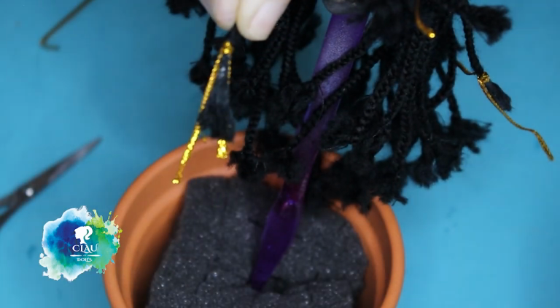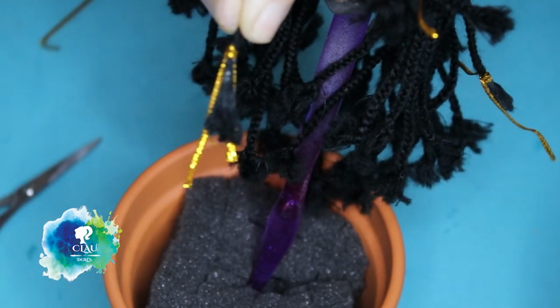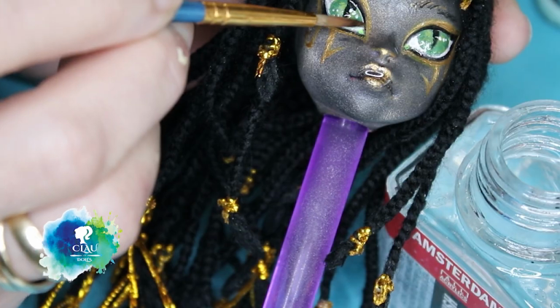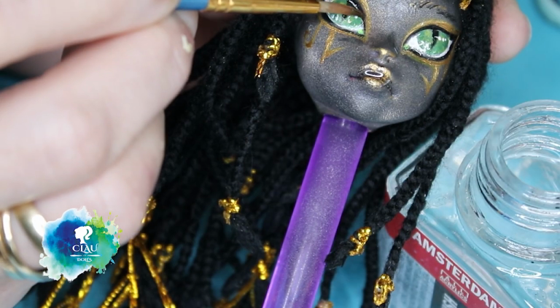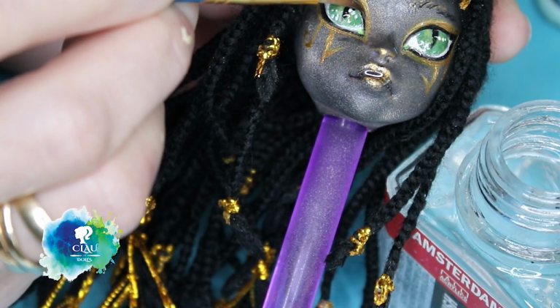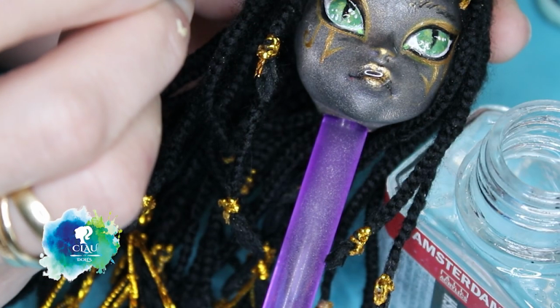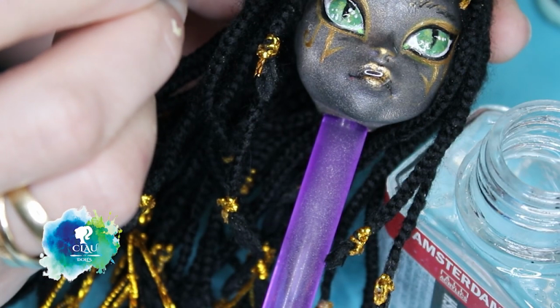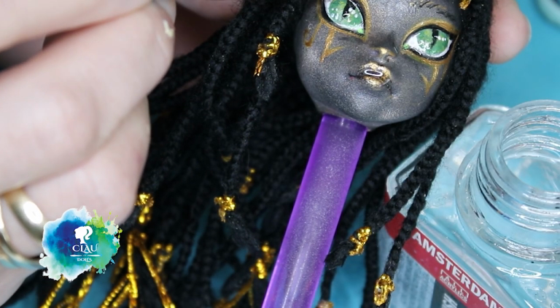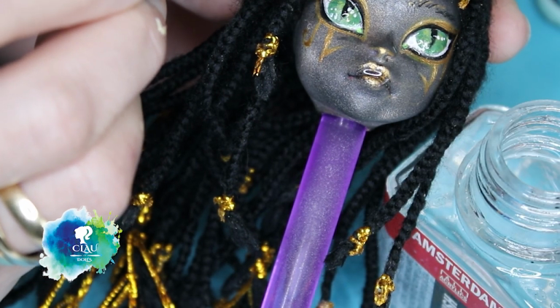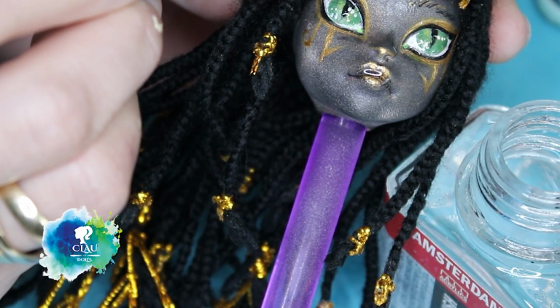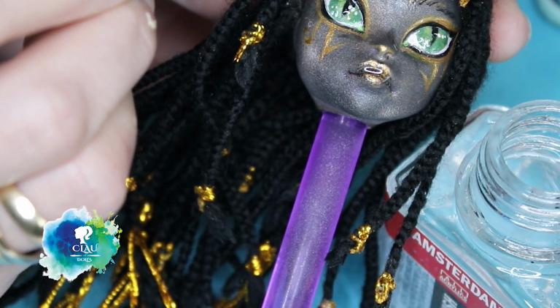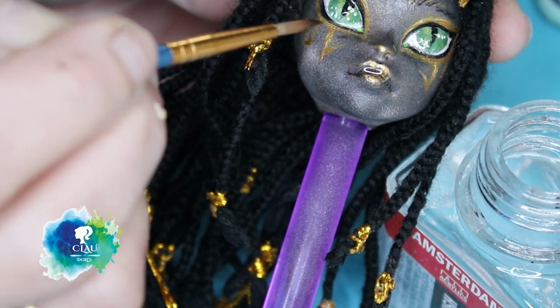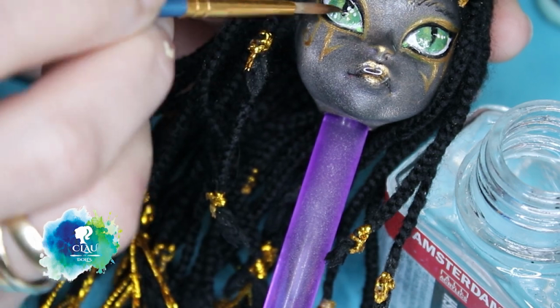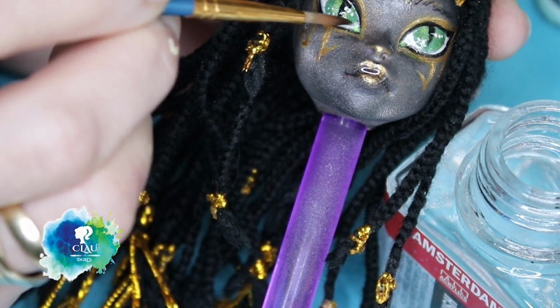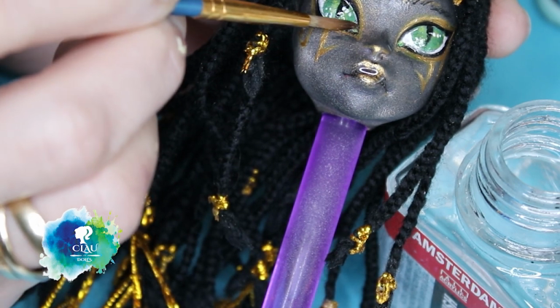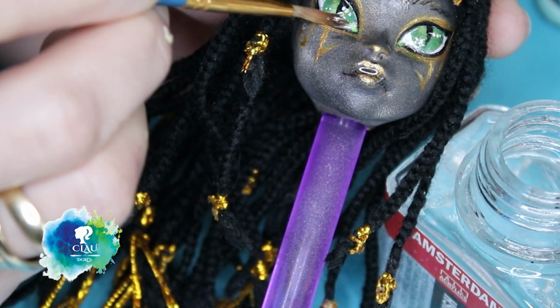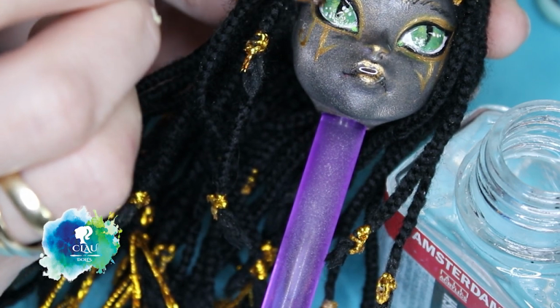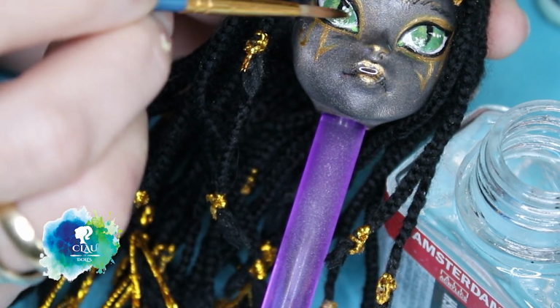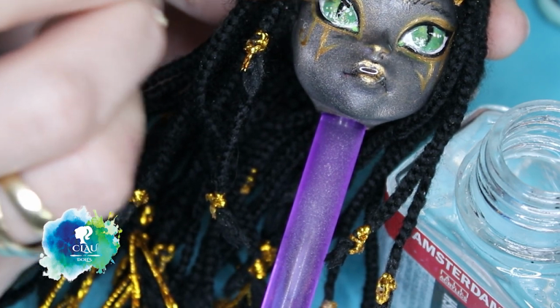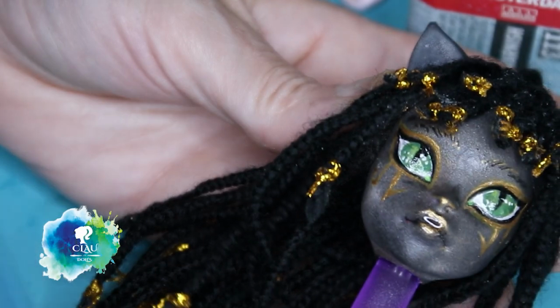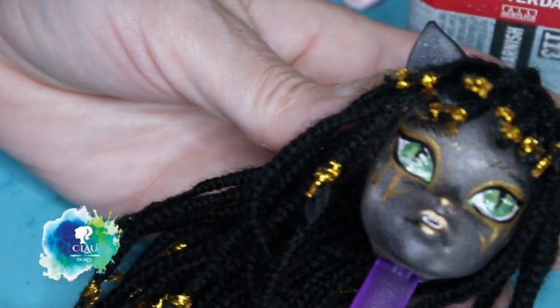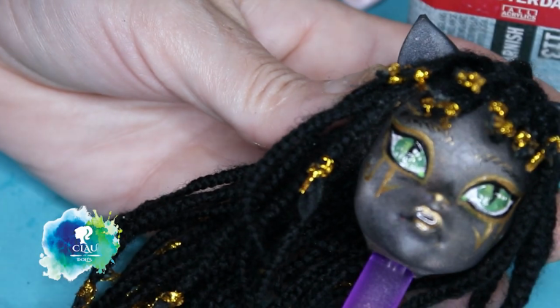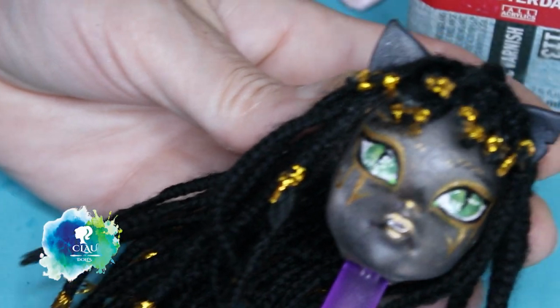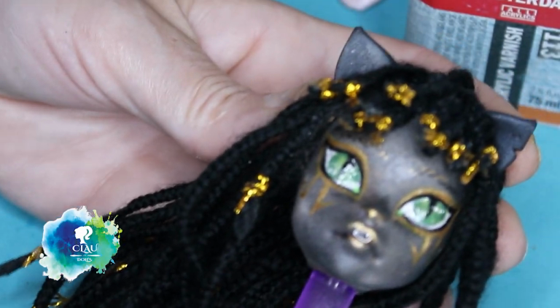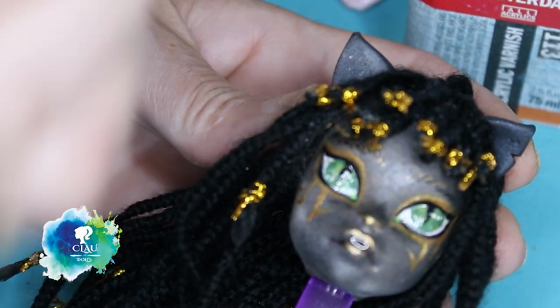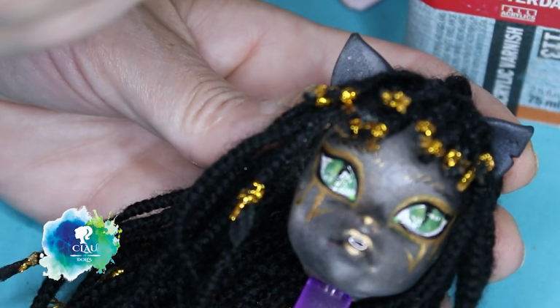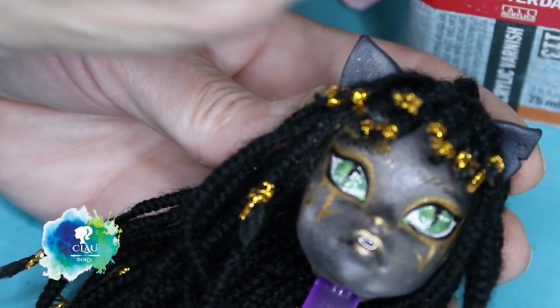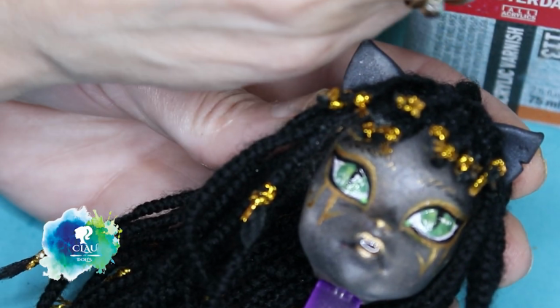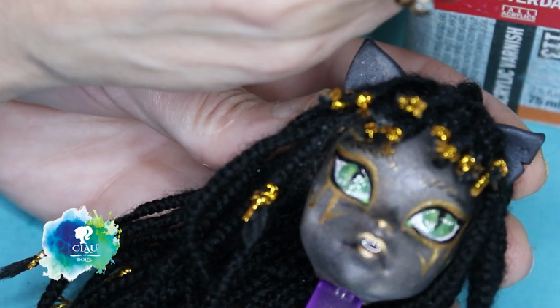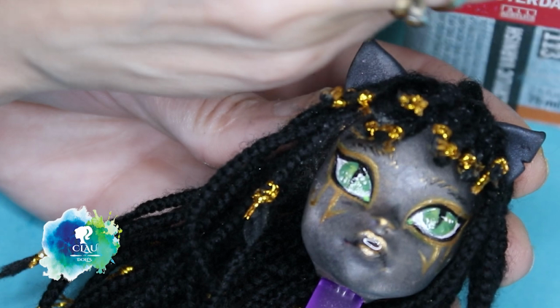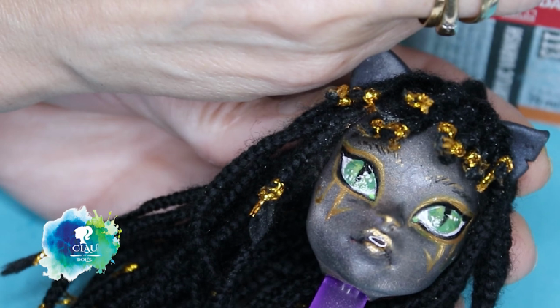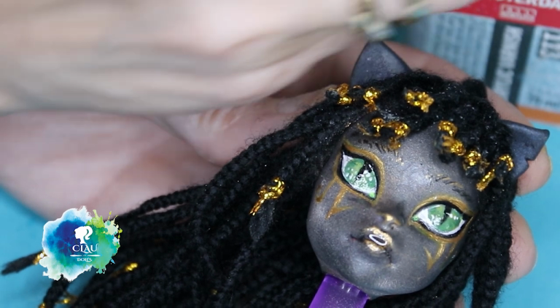I finish her face with my glossy varnish. I gloss her eyes and also her lips — I give it three layers.